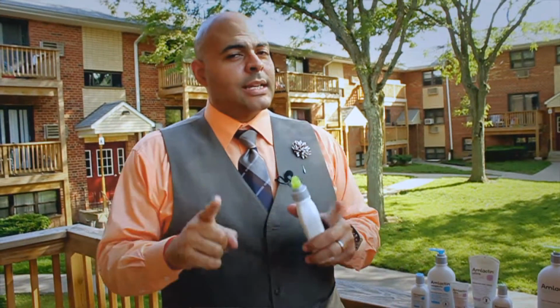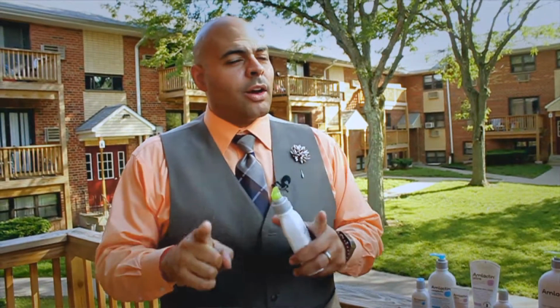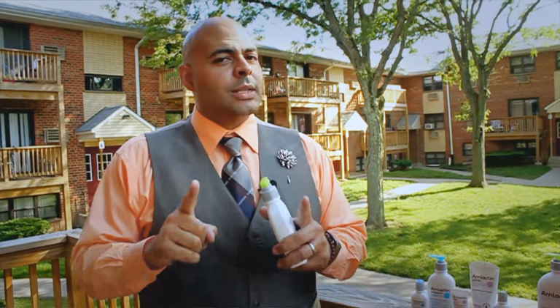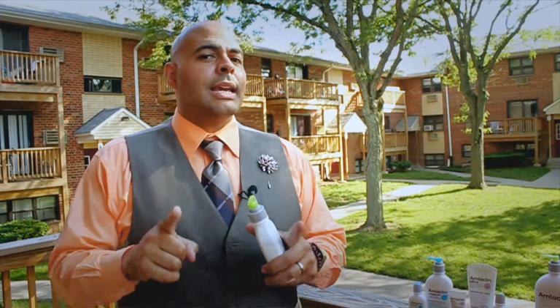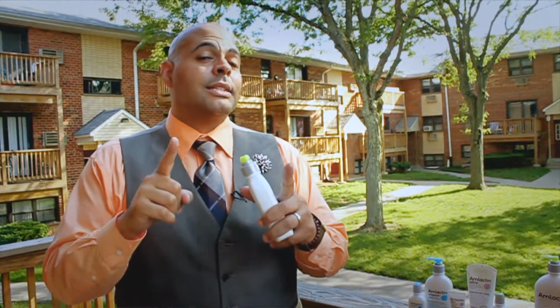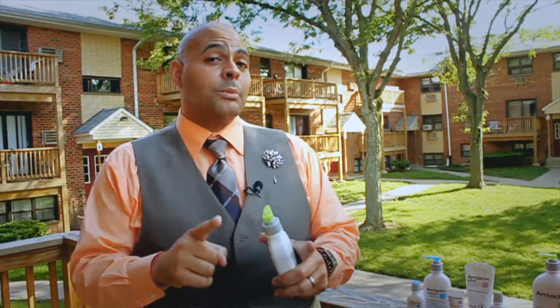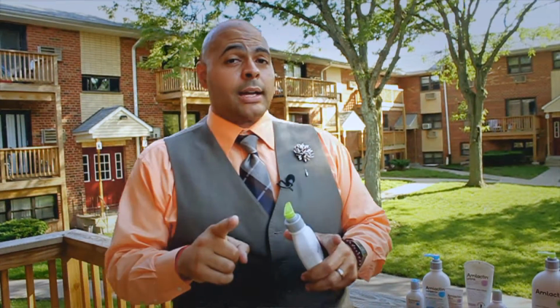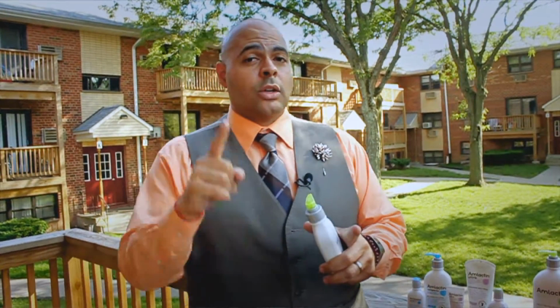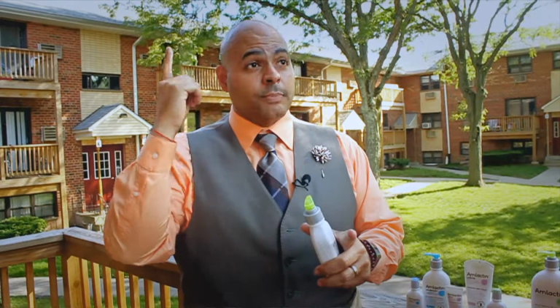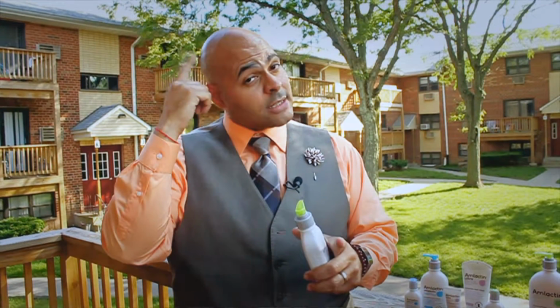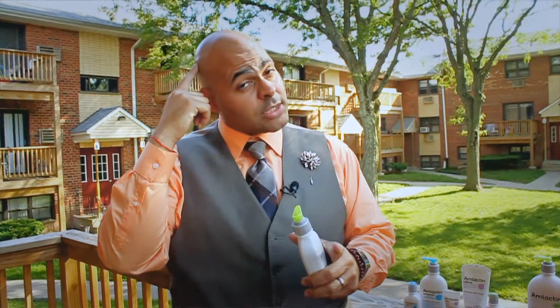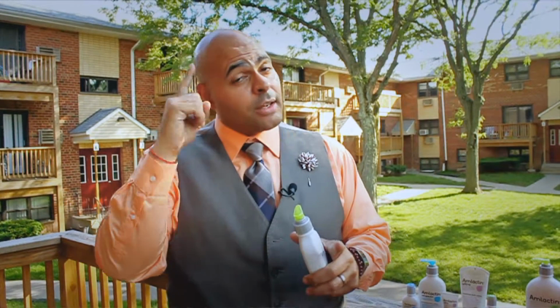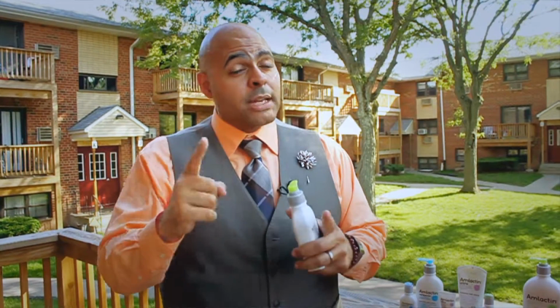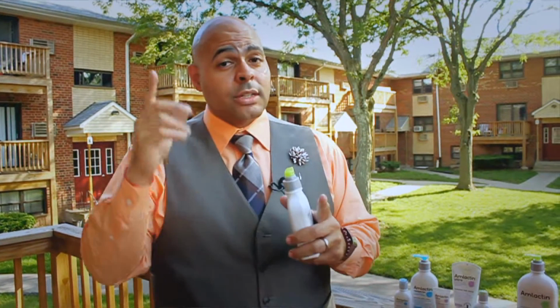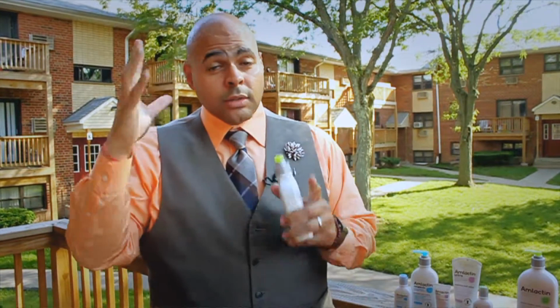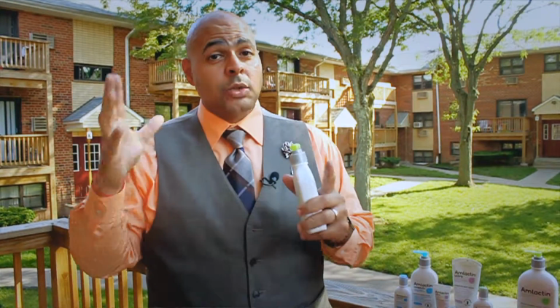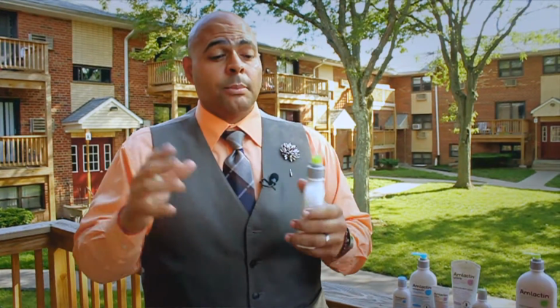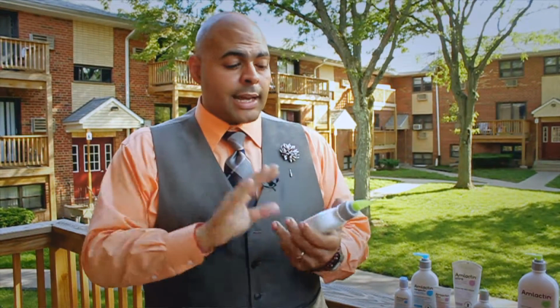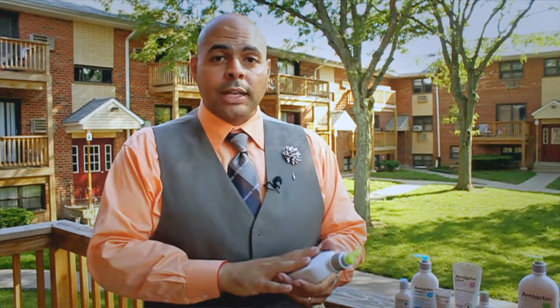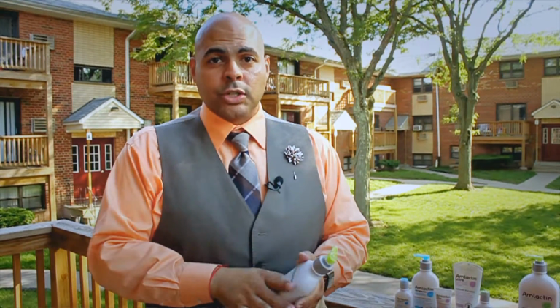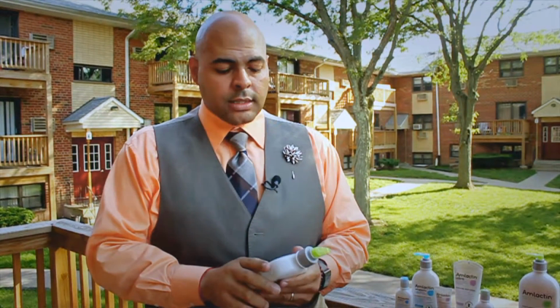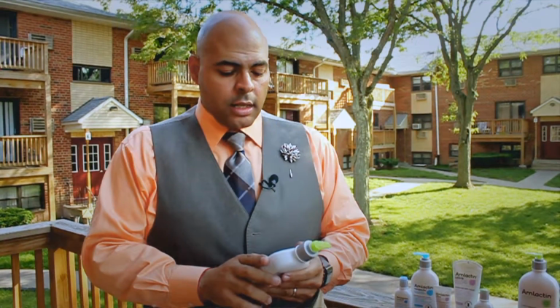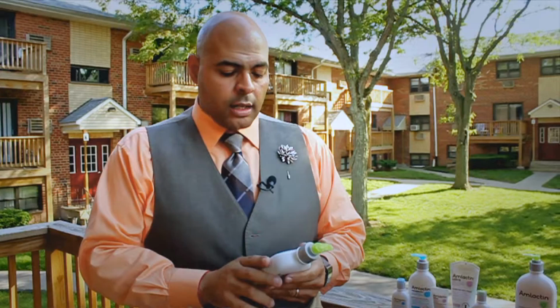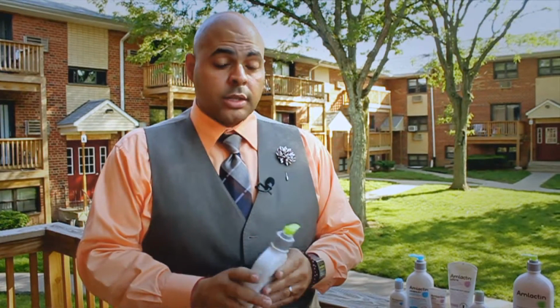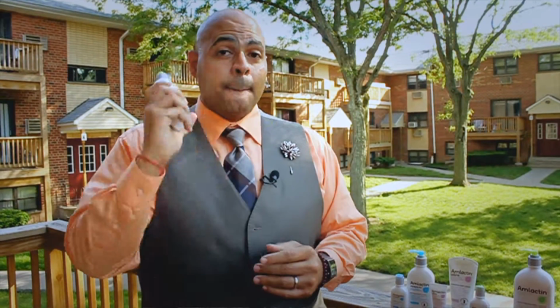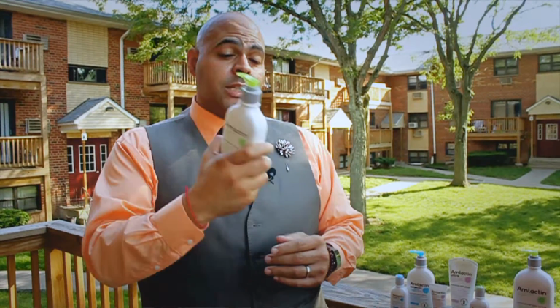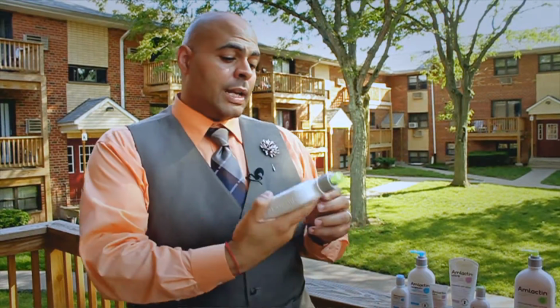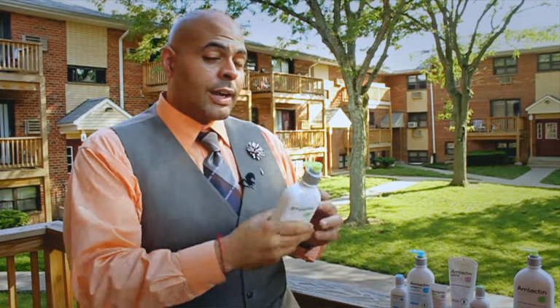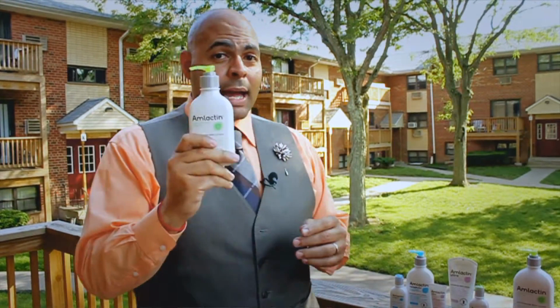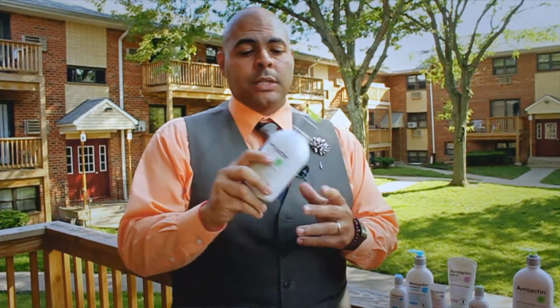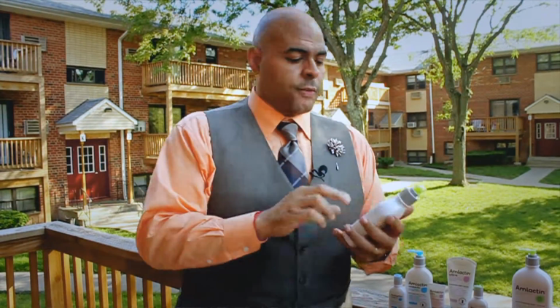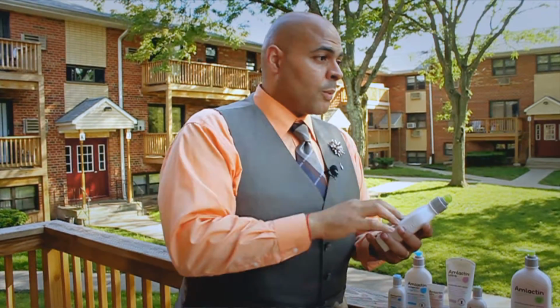It doesn't contain a sunblock, so that's another secret — make sure you use sunblock as well as moisturizing lotion. But this one right here is my absolute favorite.